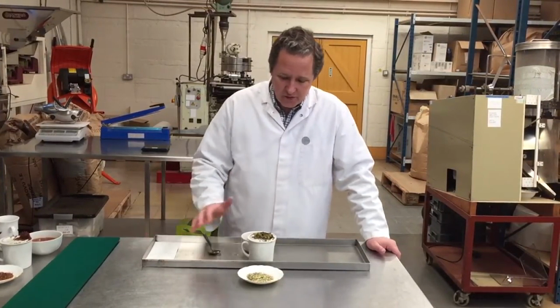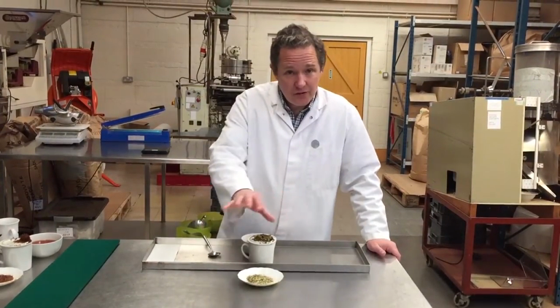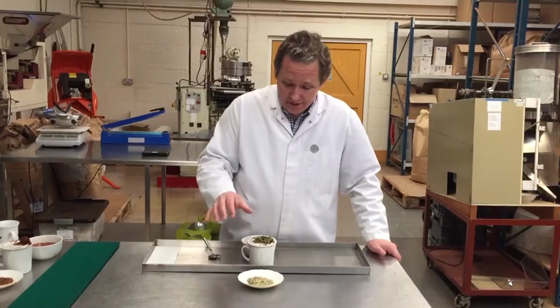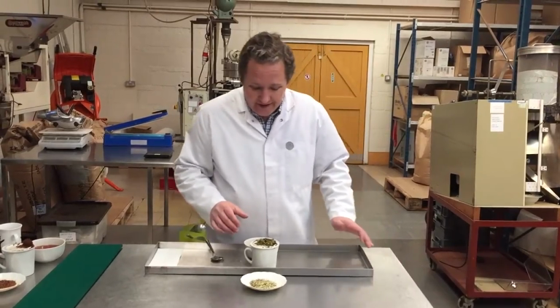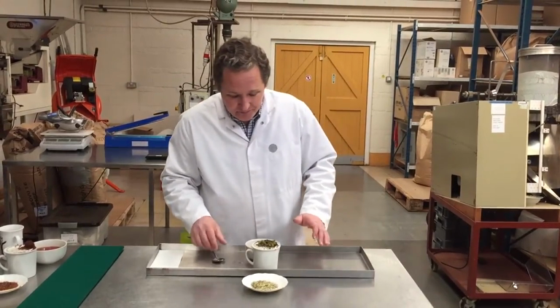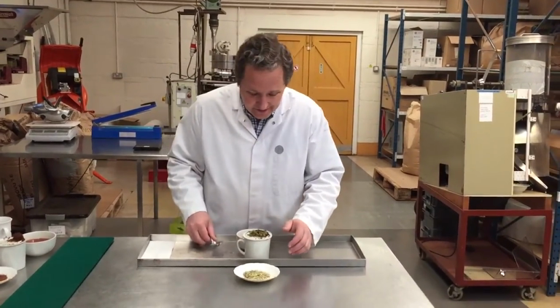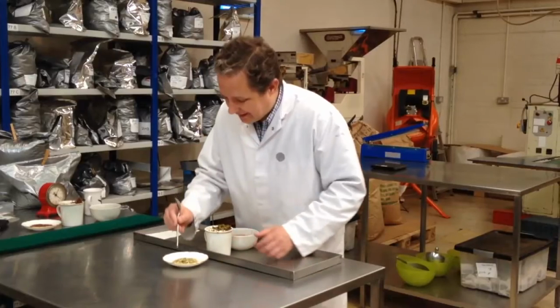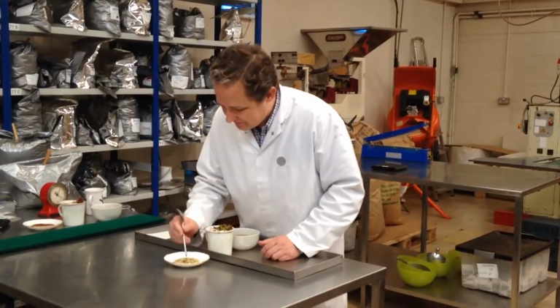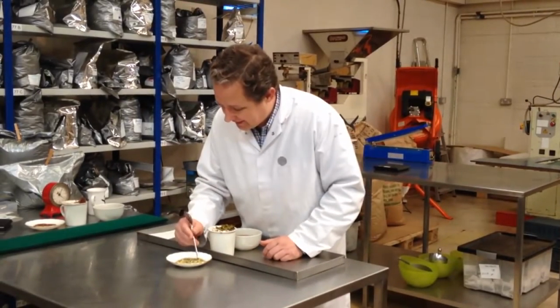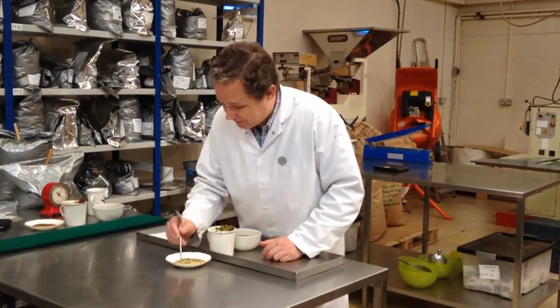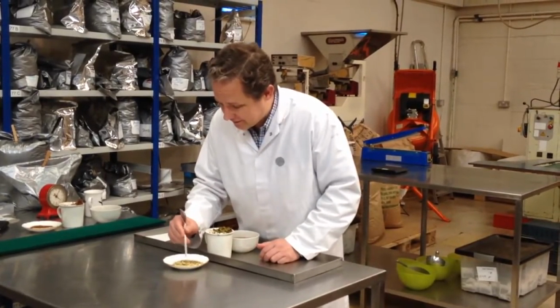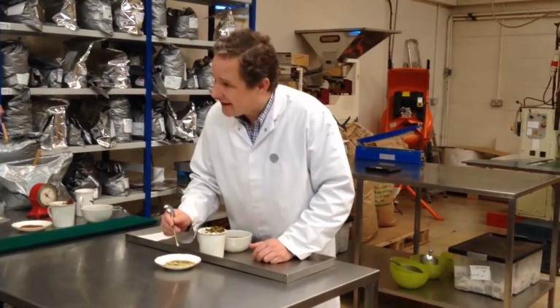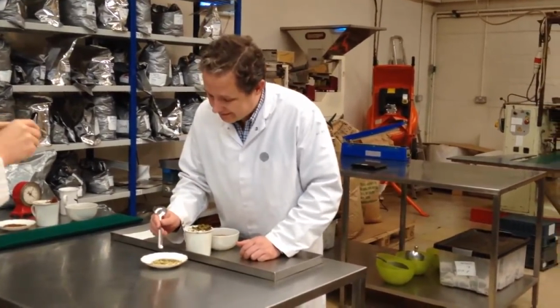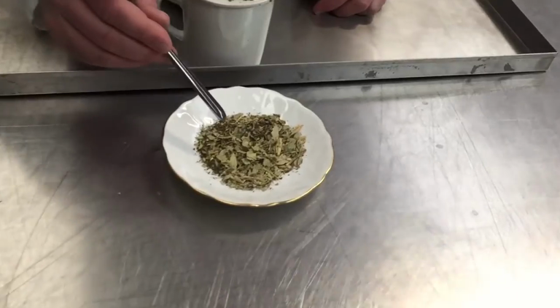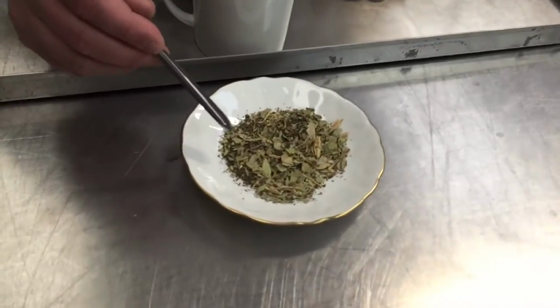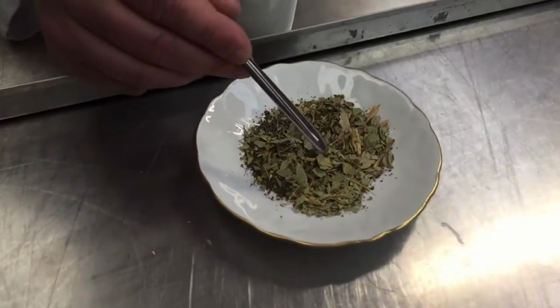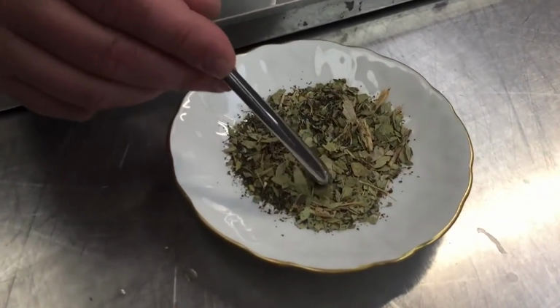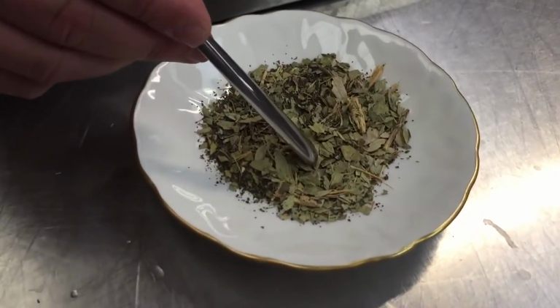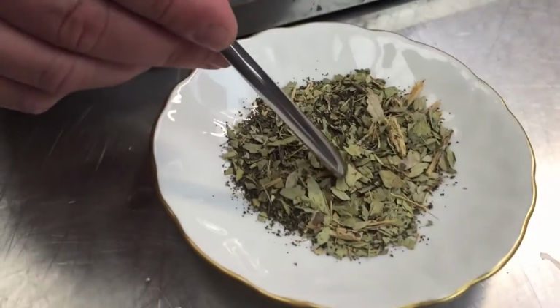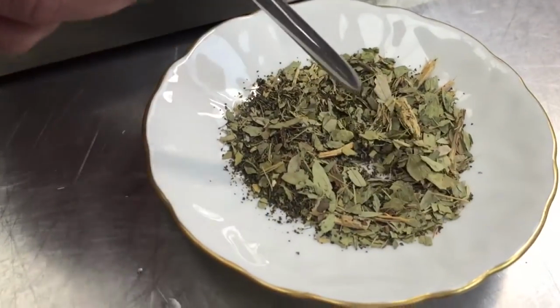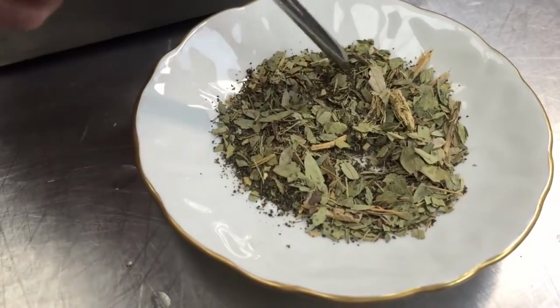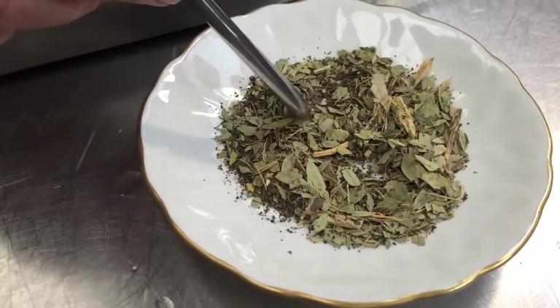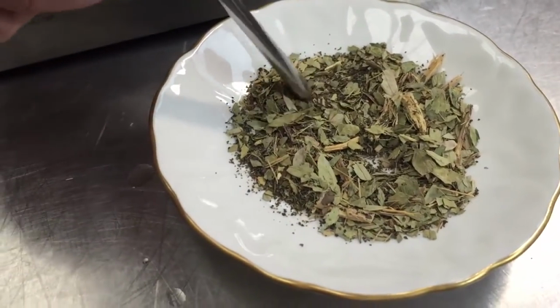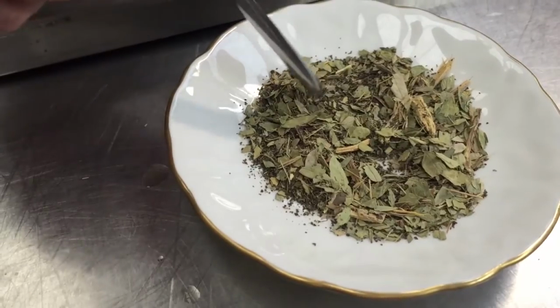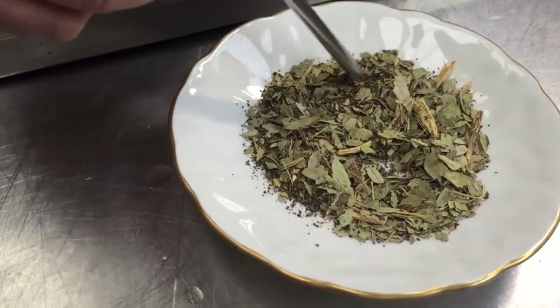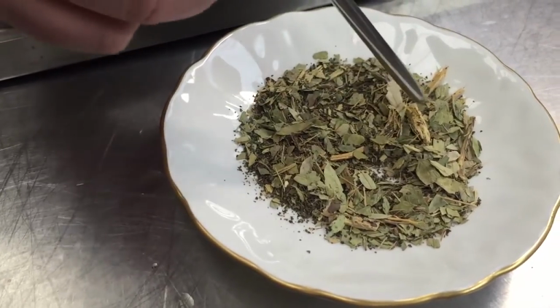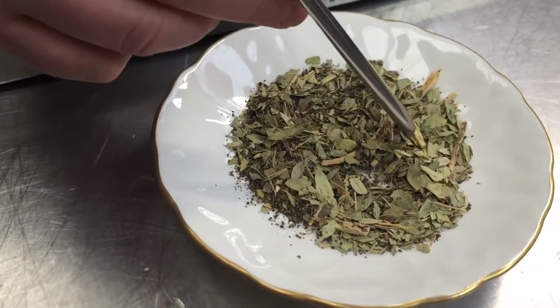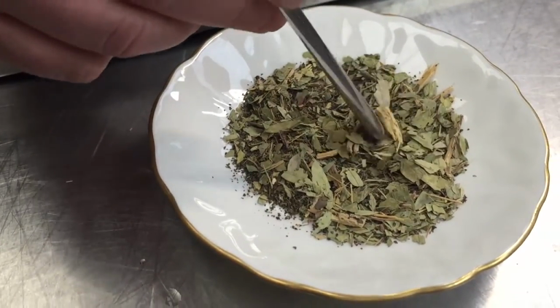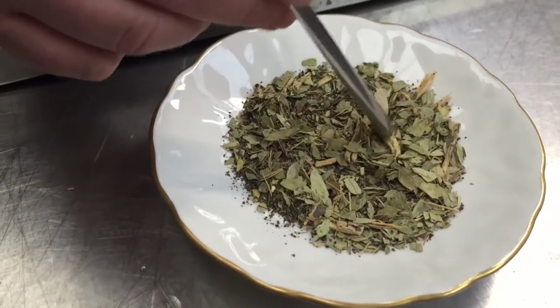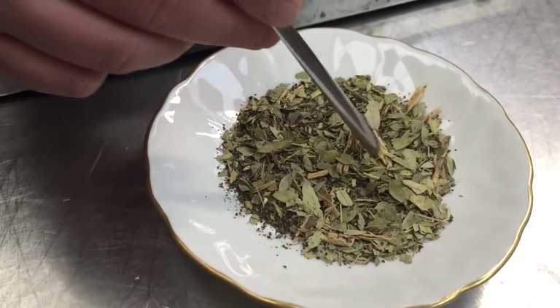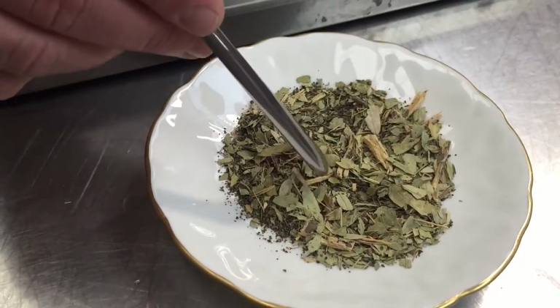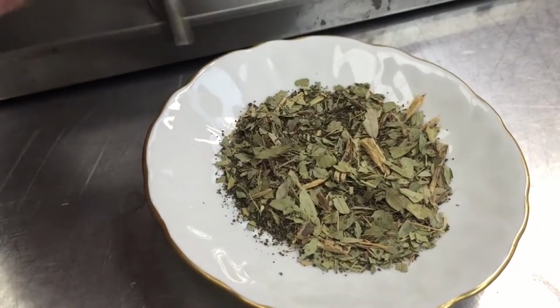So let's look at the product. It is exactly what it says on the tin. It is Senna, Peppermint and Licorice. There's the Senna leaves in there. The small ones there, that's the peppermint and then the little chunks here, that is Licorice root.